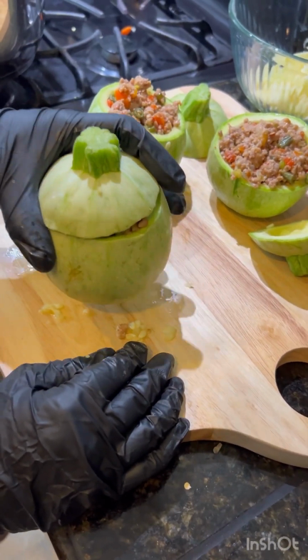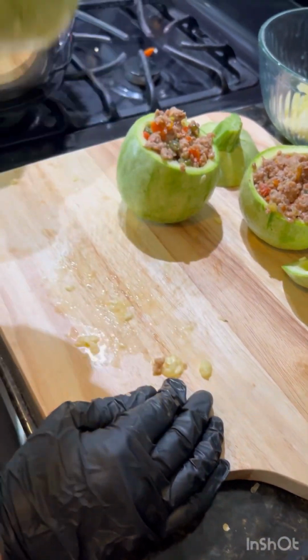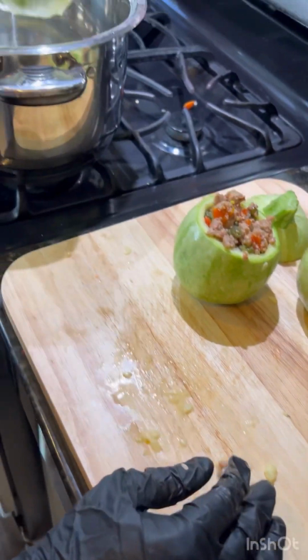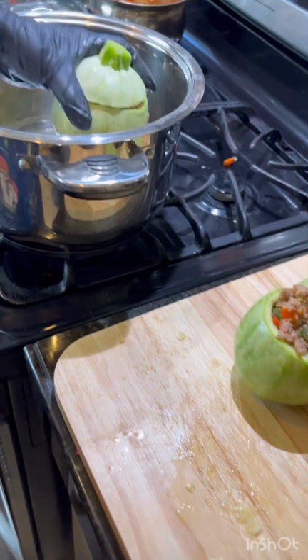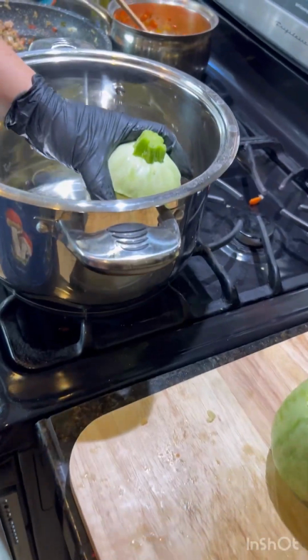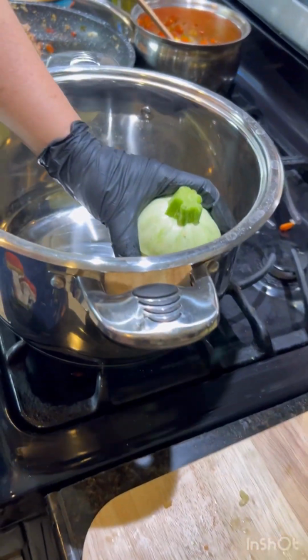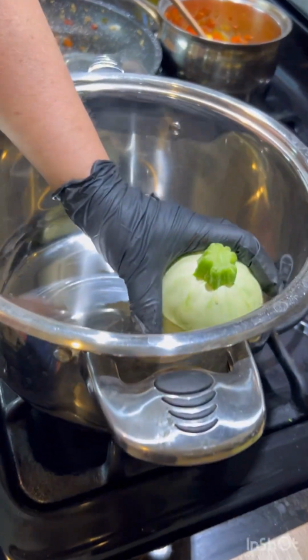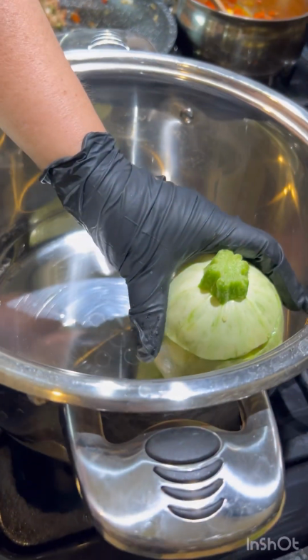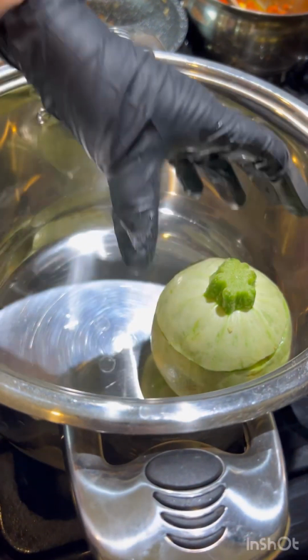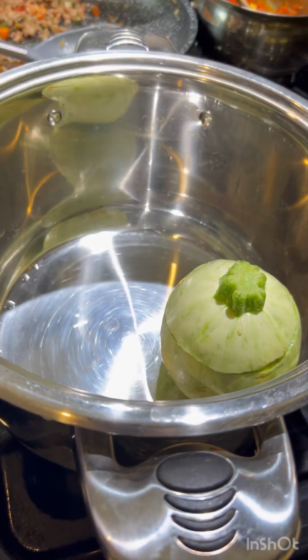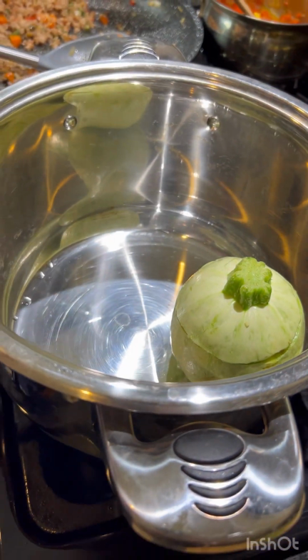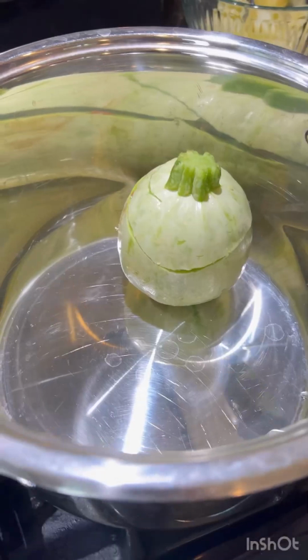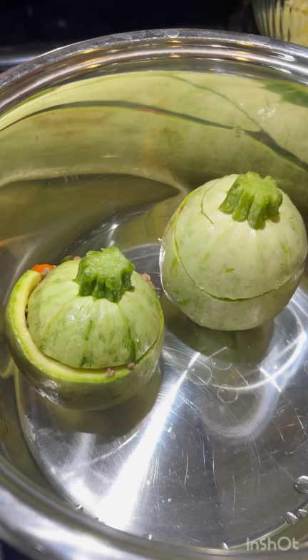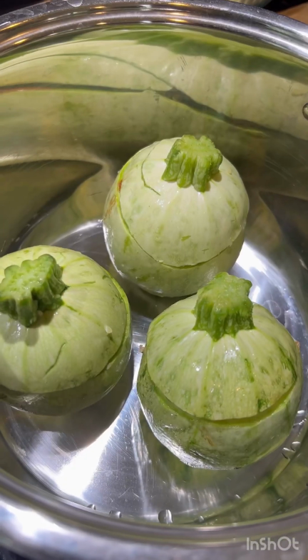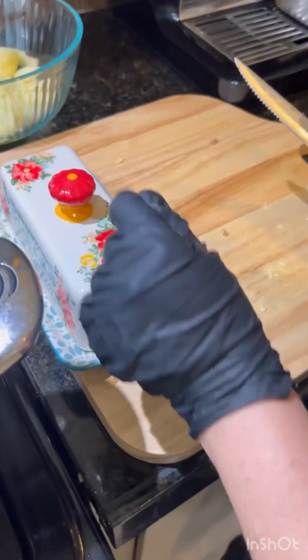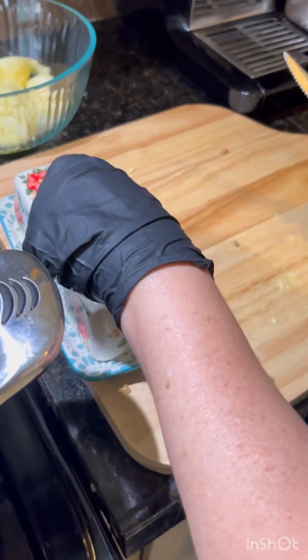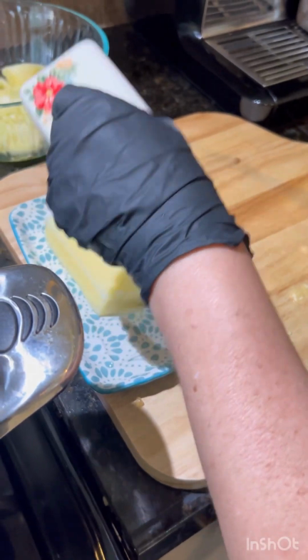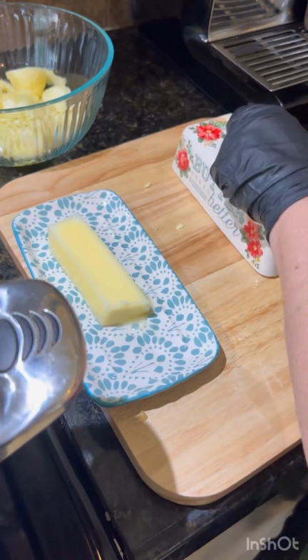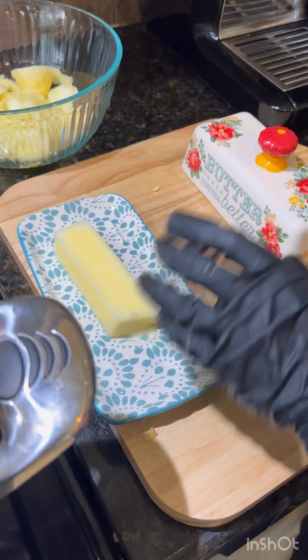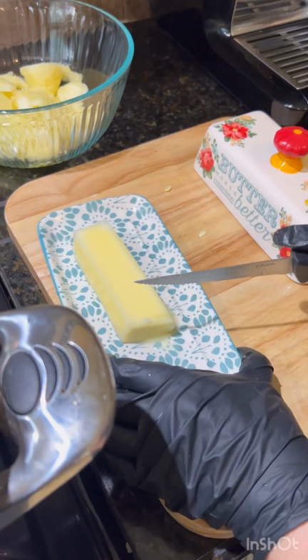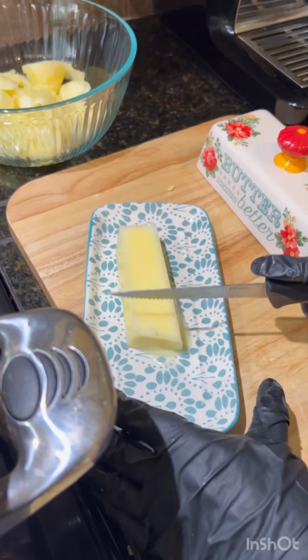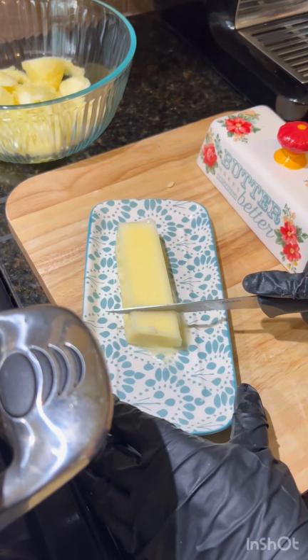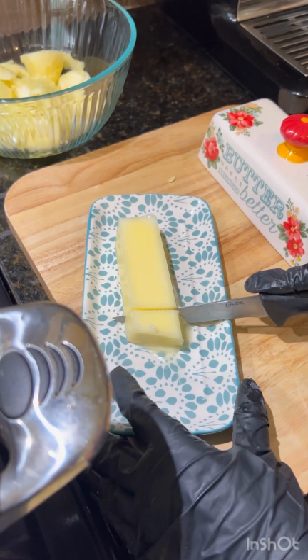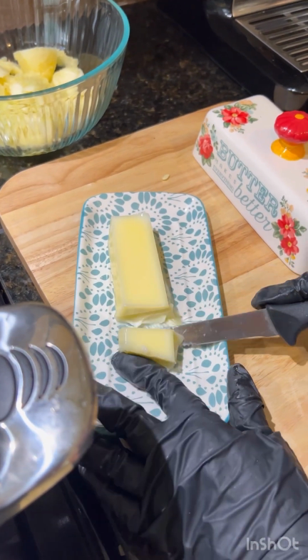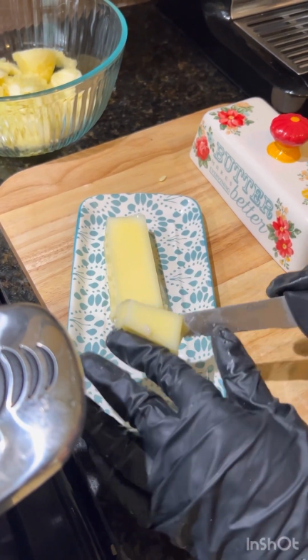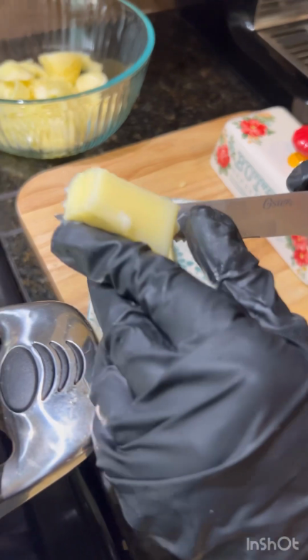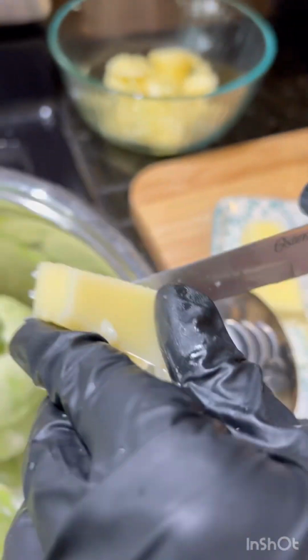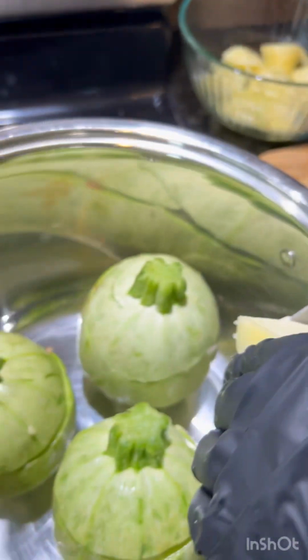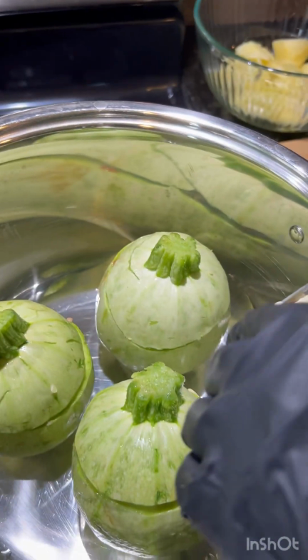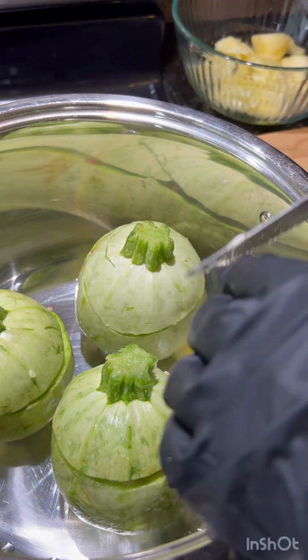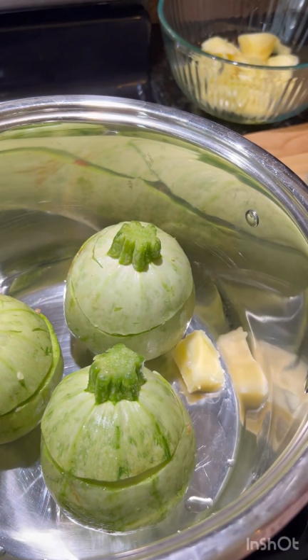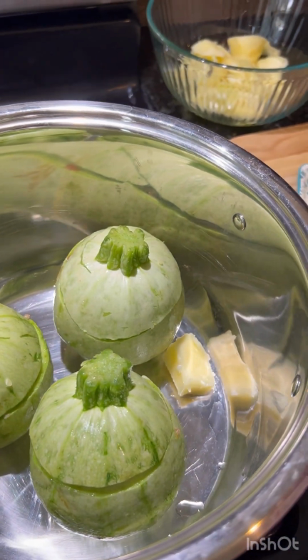We're going to put them in a pot that's deep enough that they can just sit inside. We need some butter, so we're going to cut it into little pieces and drop it in all around our squash.